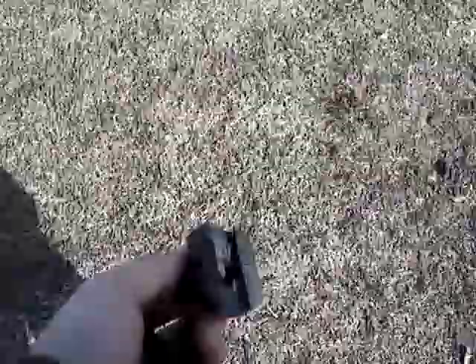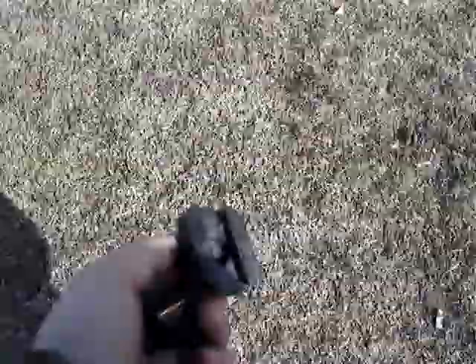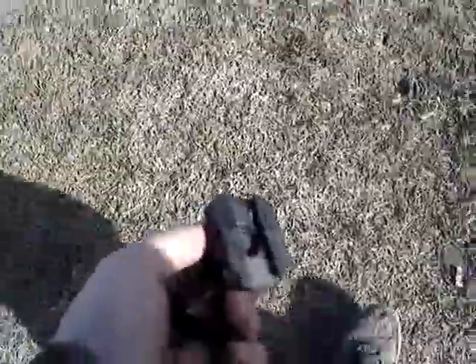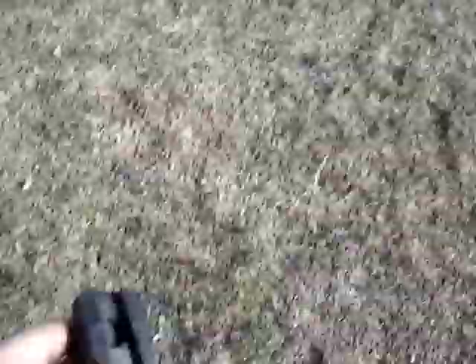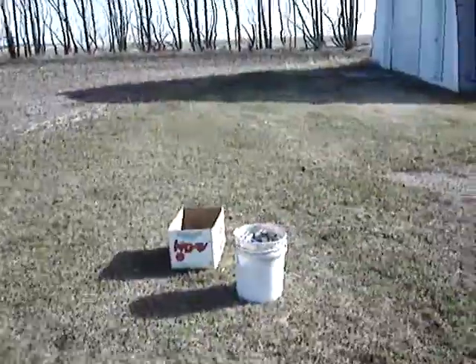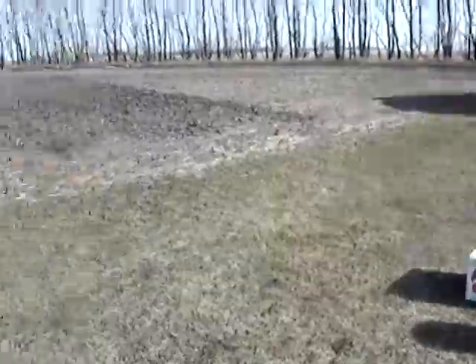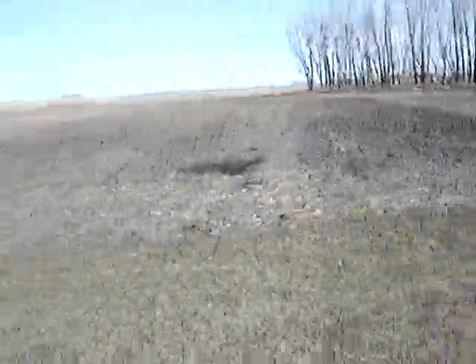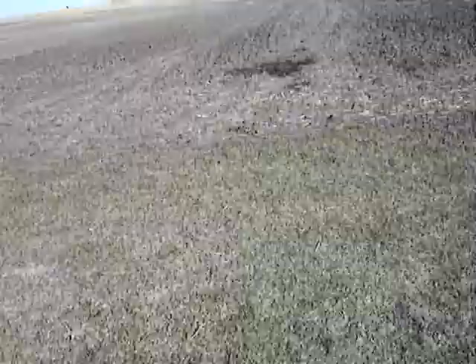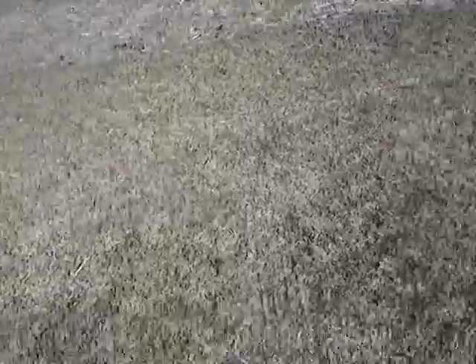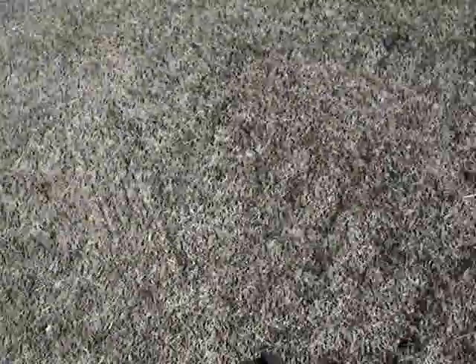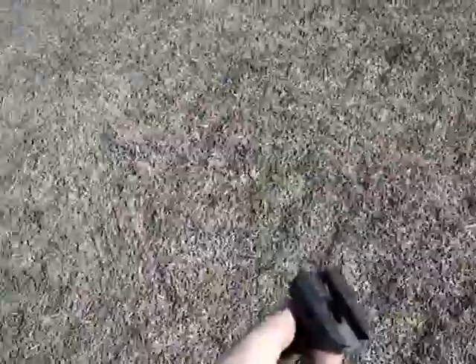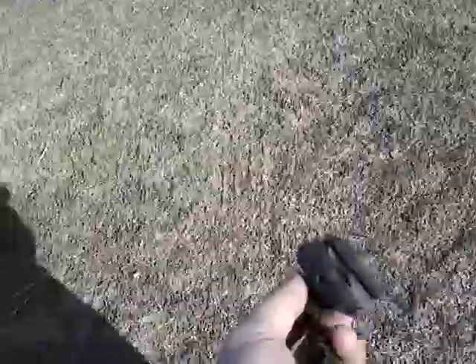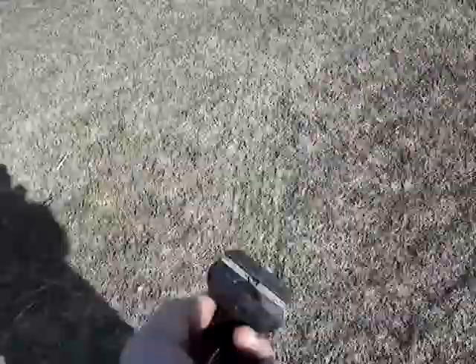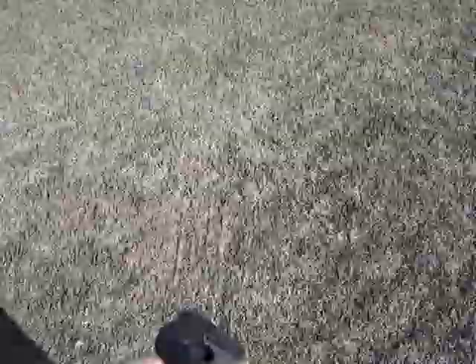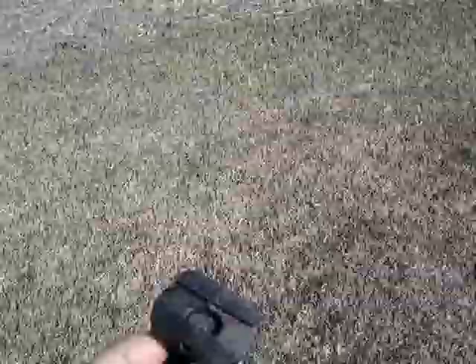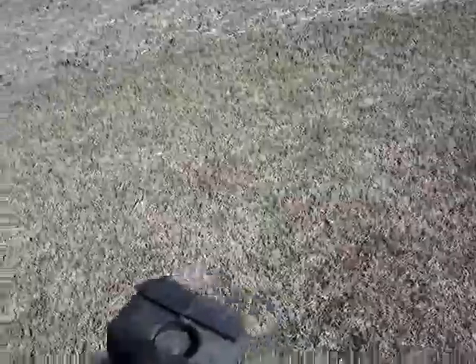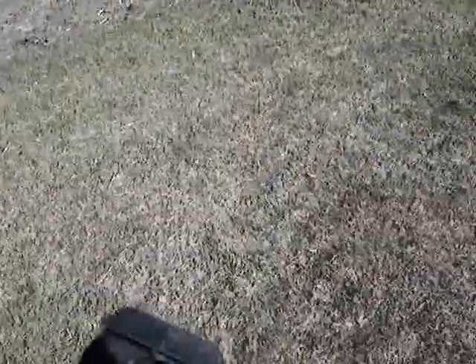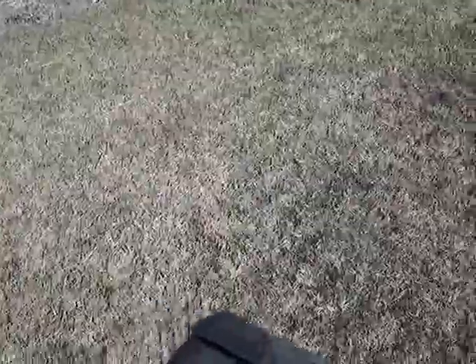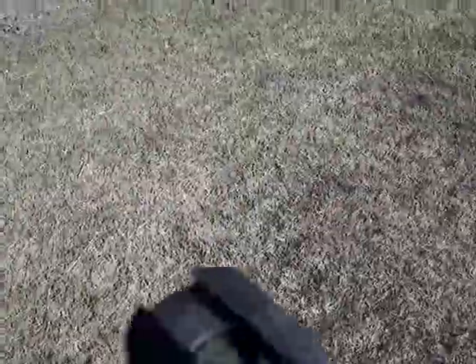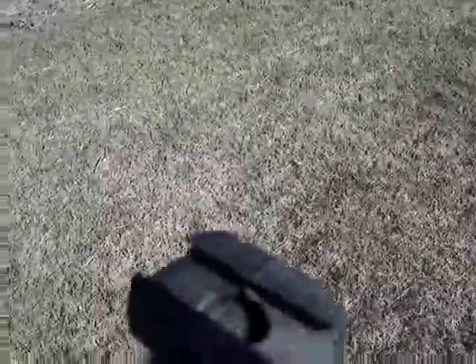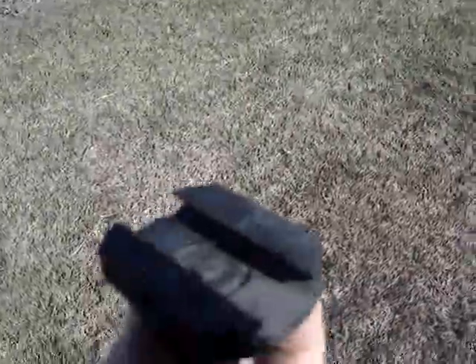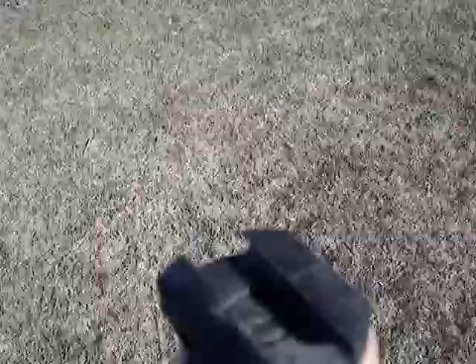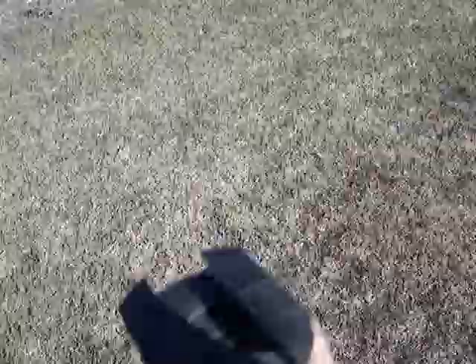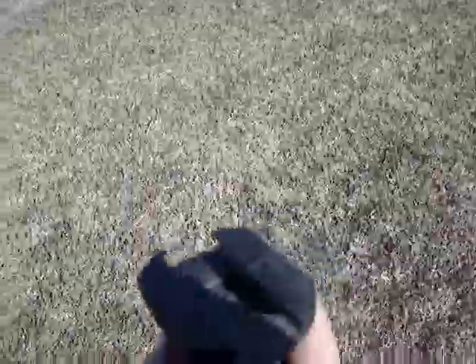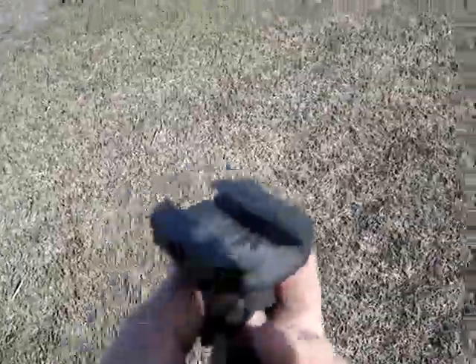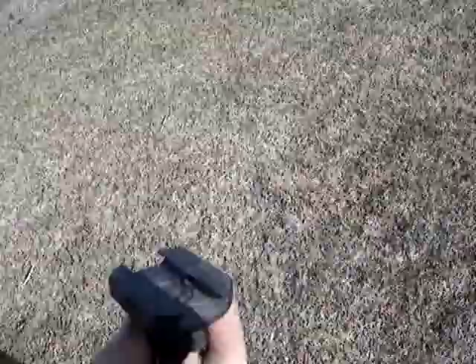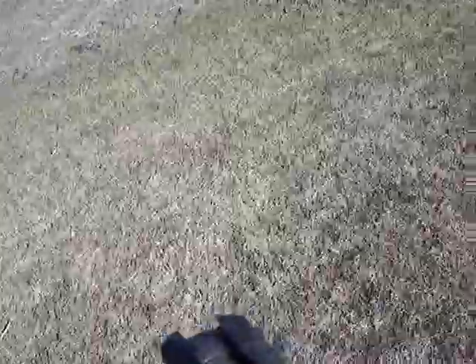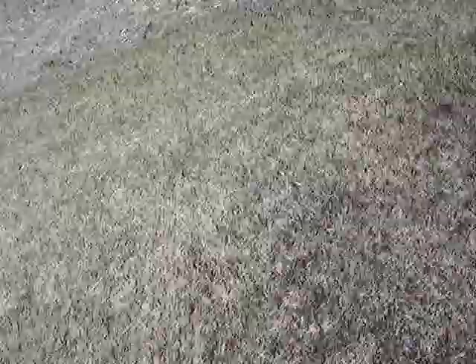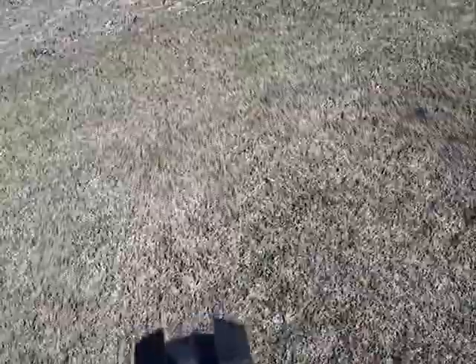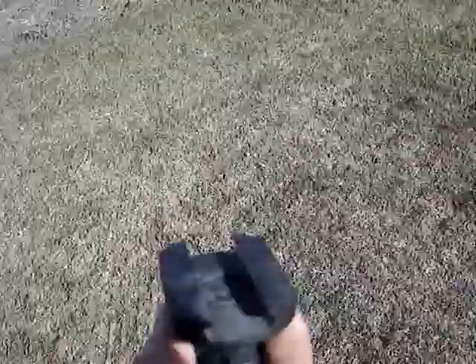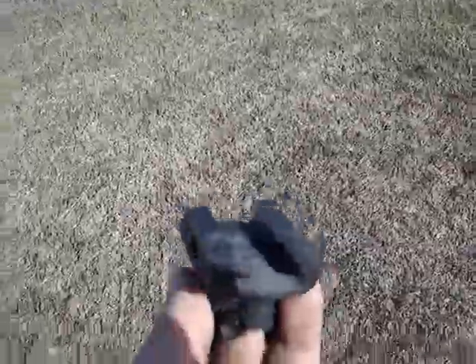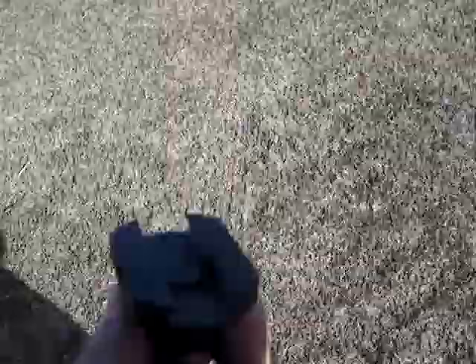Hey guys, Spartan765 just got done doing some shooting videos. I was shooting my tactical shotgun and the grip broke — the vertical foregrip — the little nub that holds it on the Picatinny rail just came off when I was rapid firing some 00 buck.